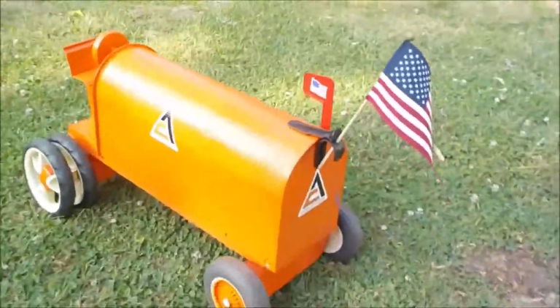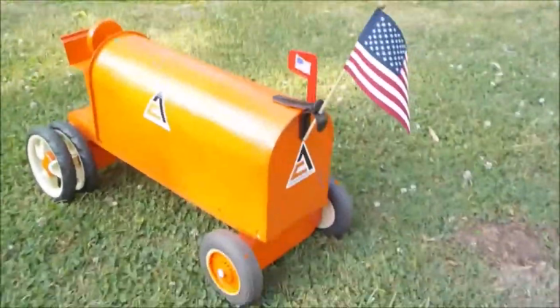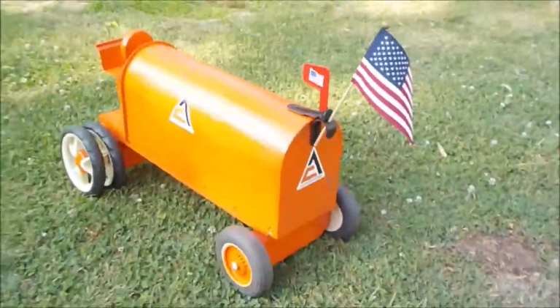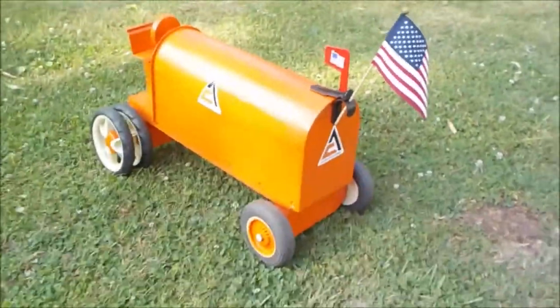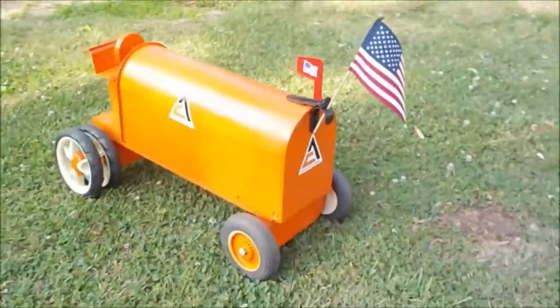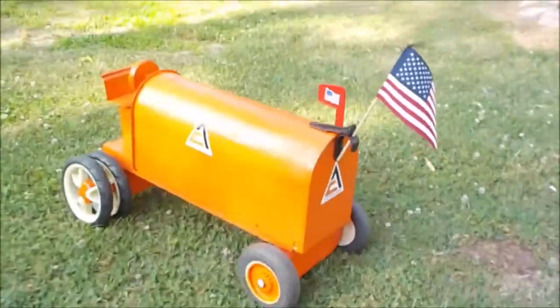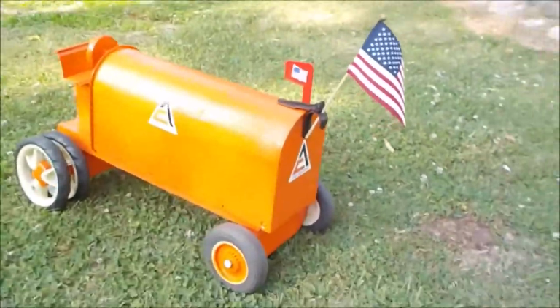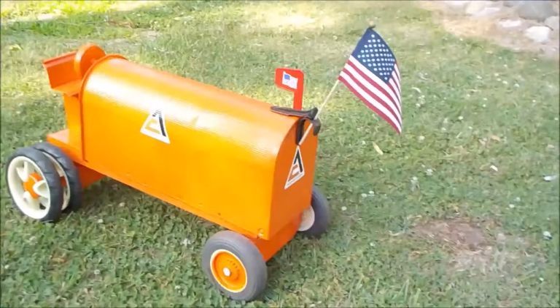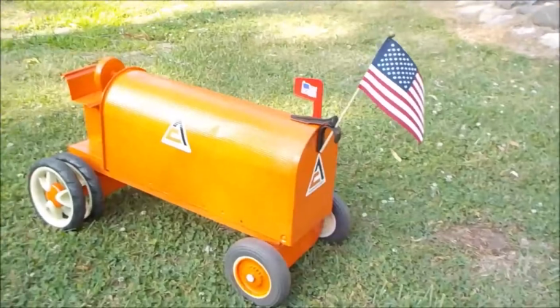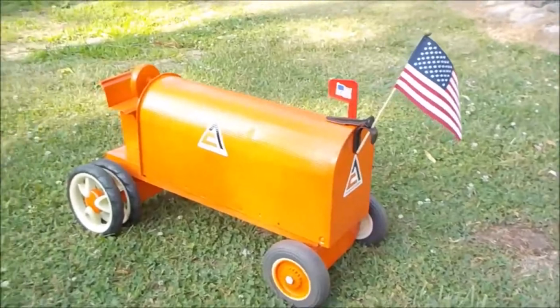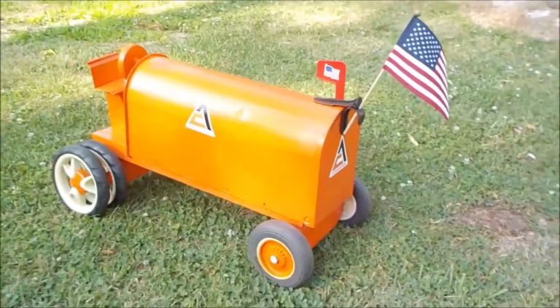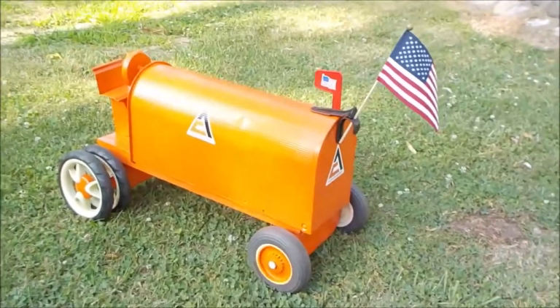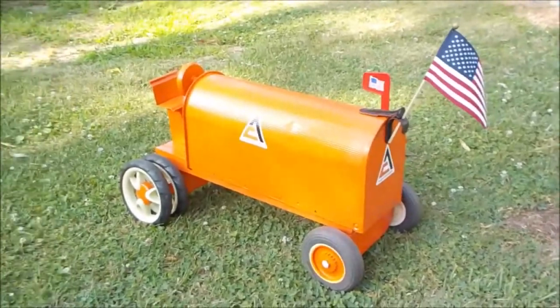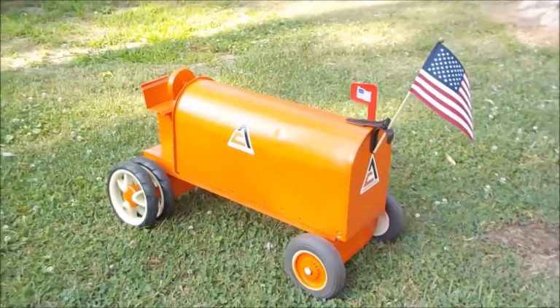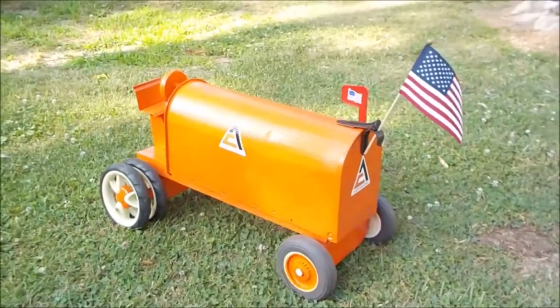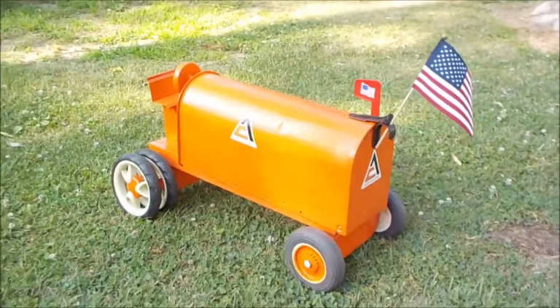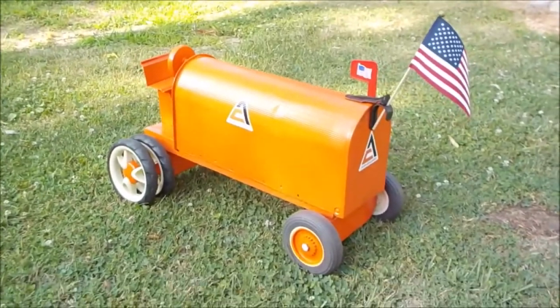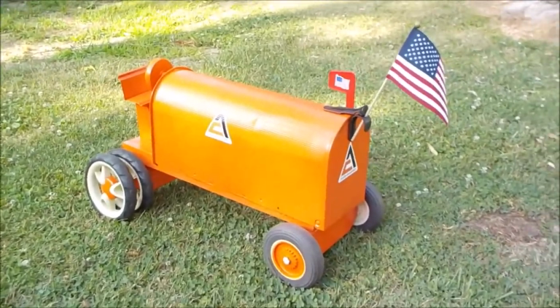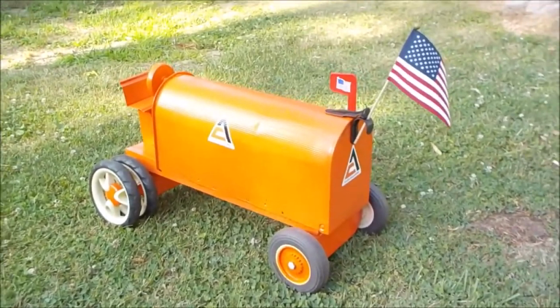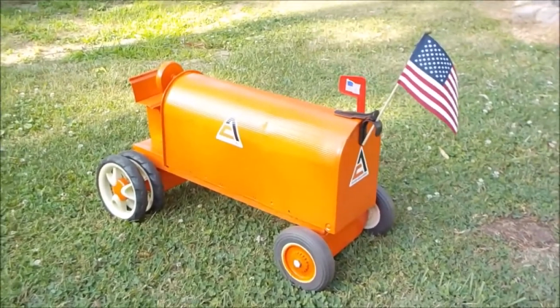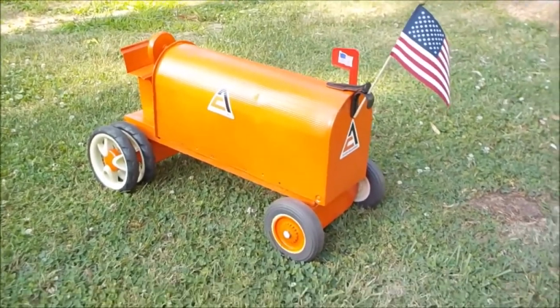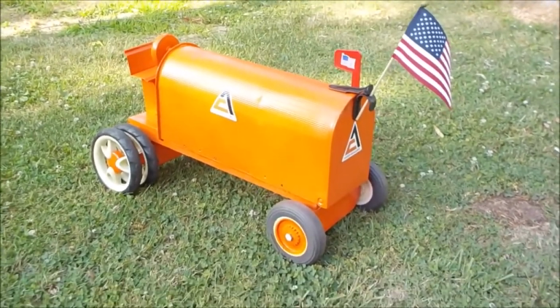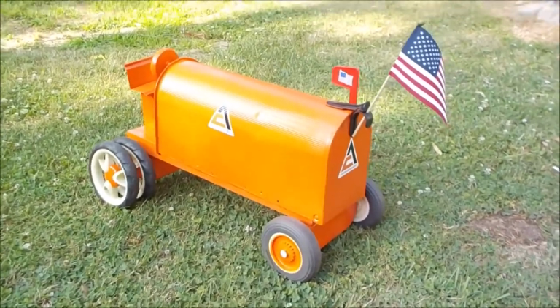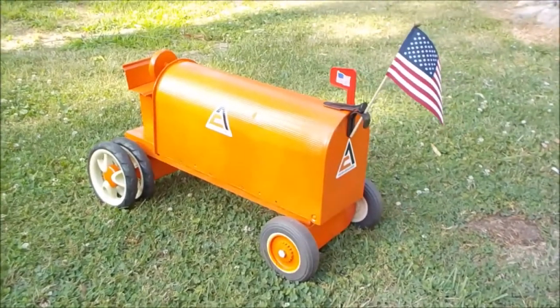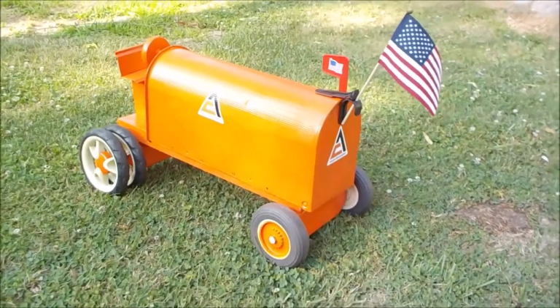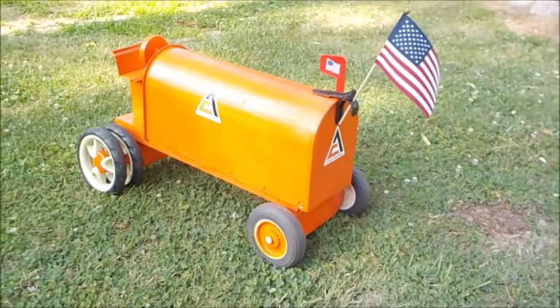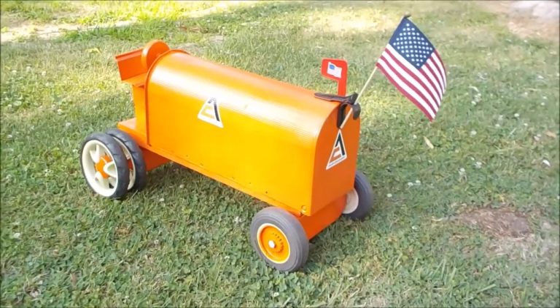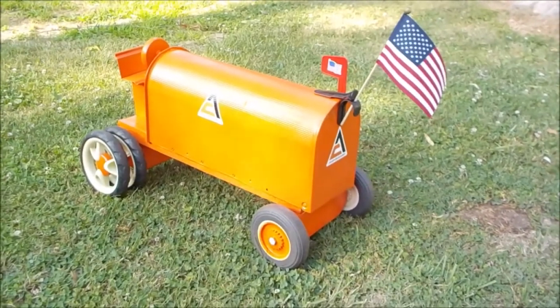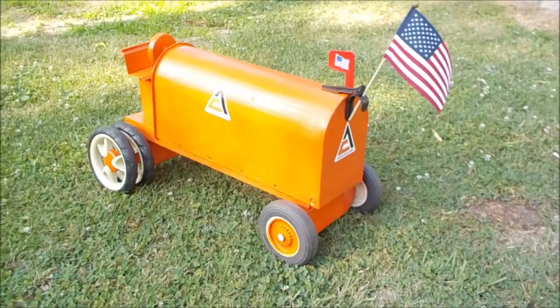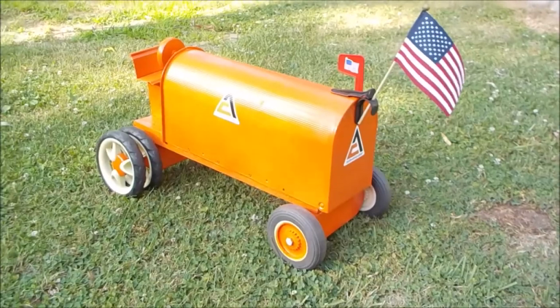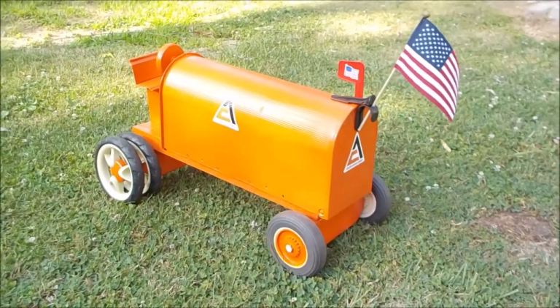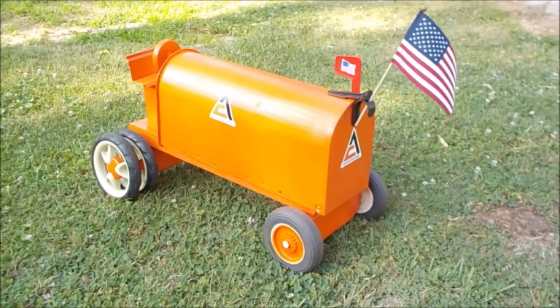That's it, that's what we got here — the Allis-Chalmers tractor mailbox. Nice watching, guys, welcome.